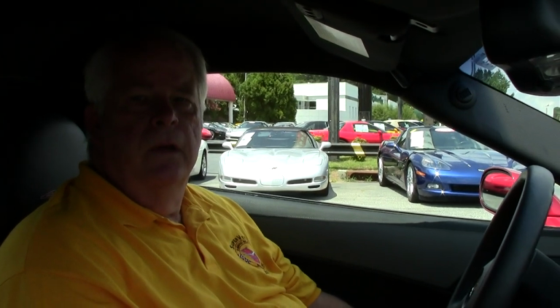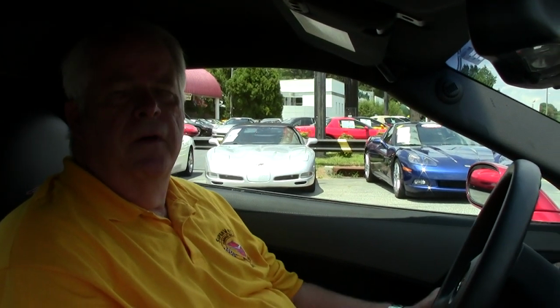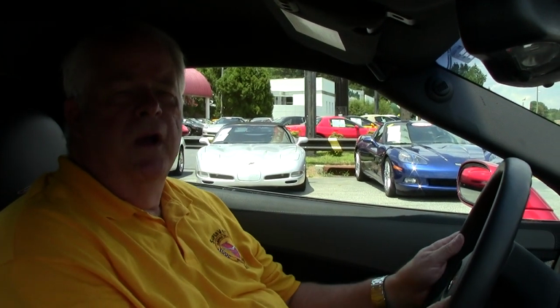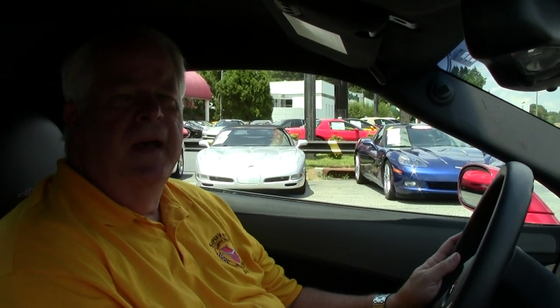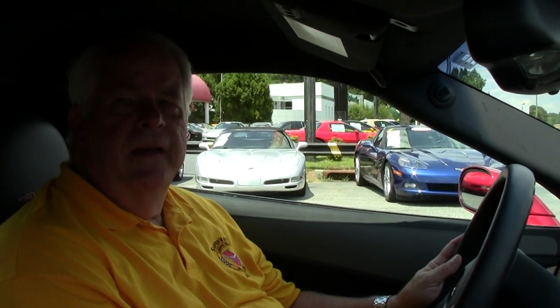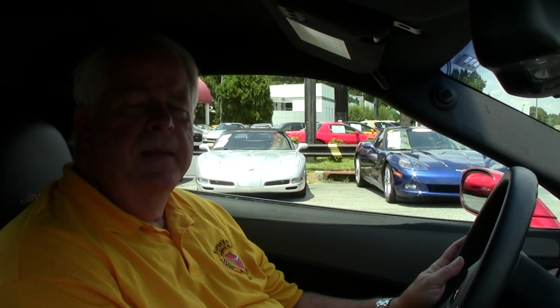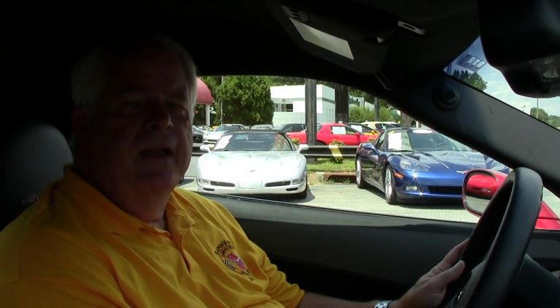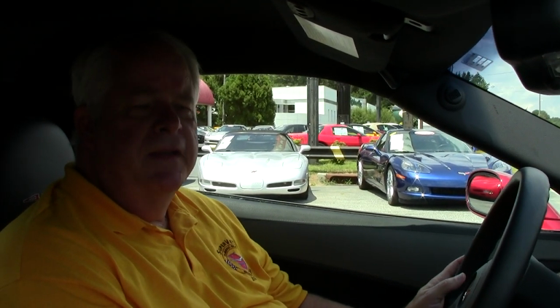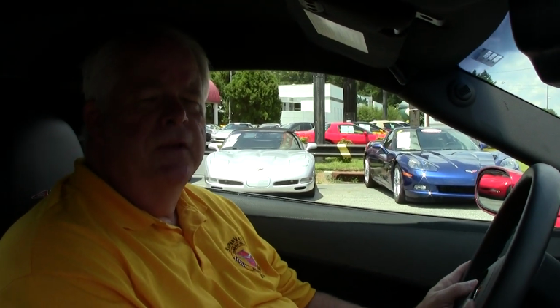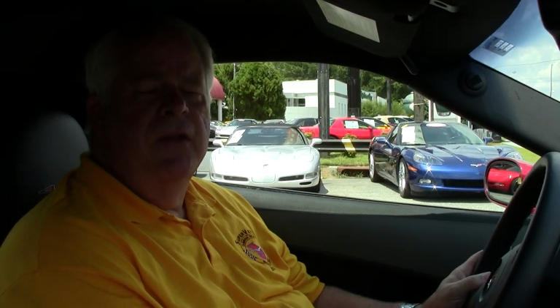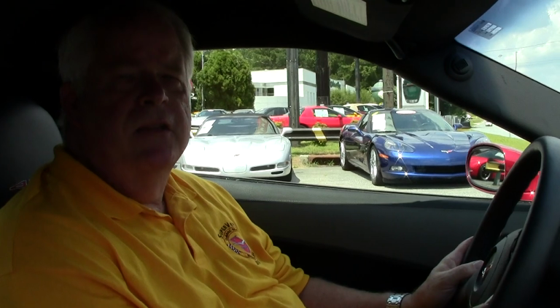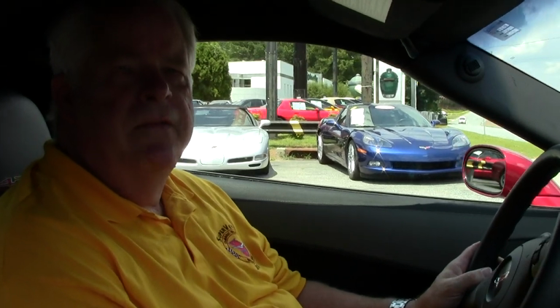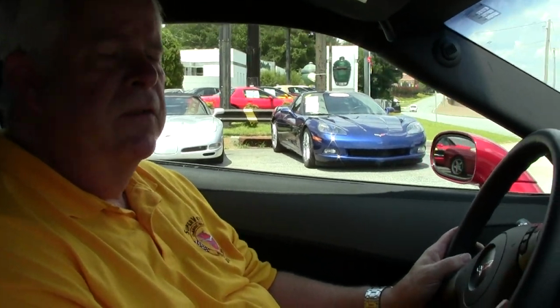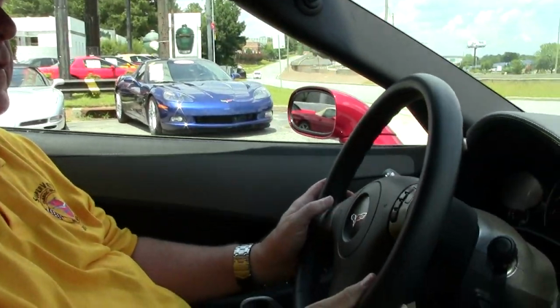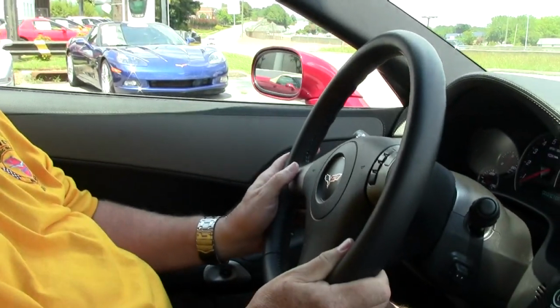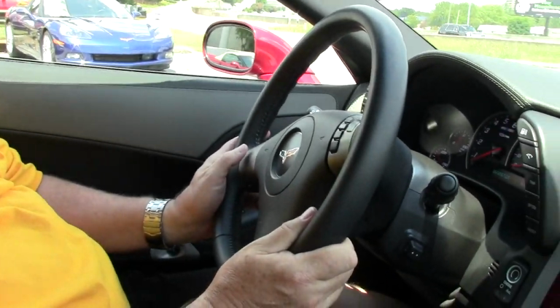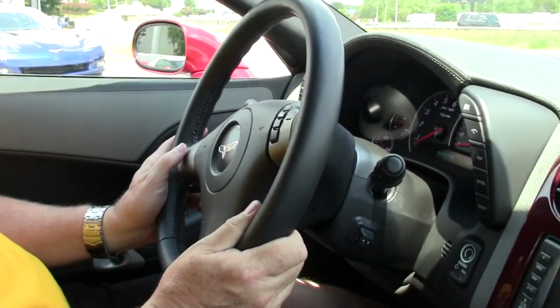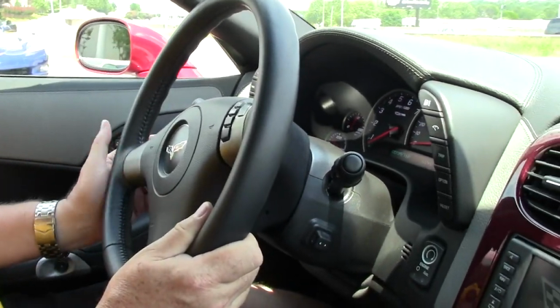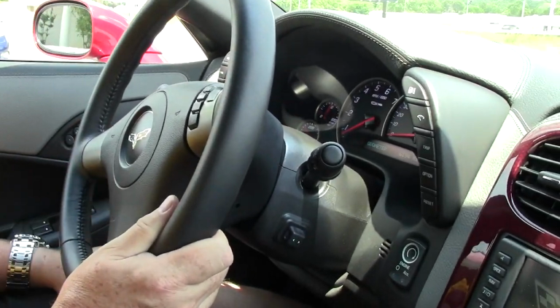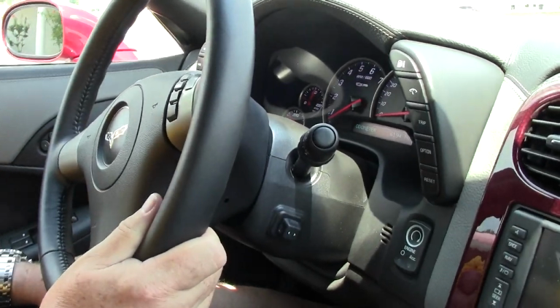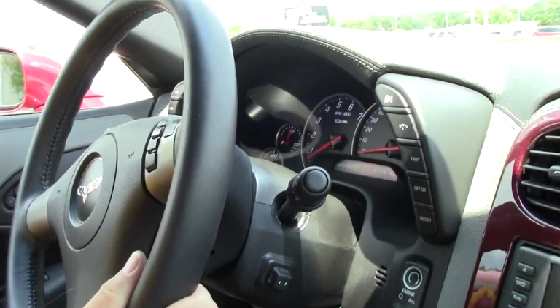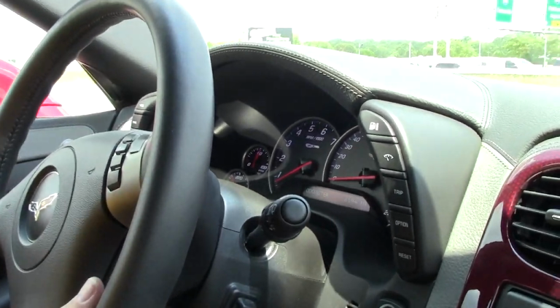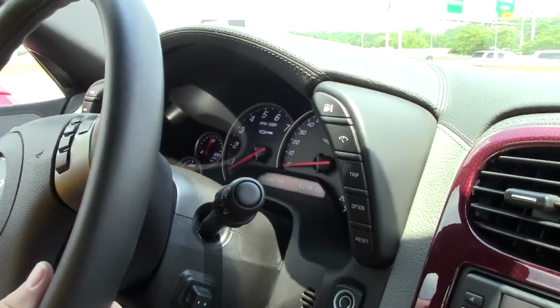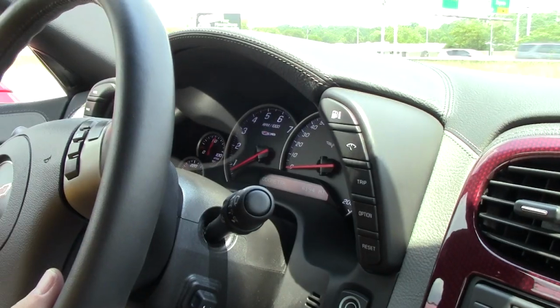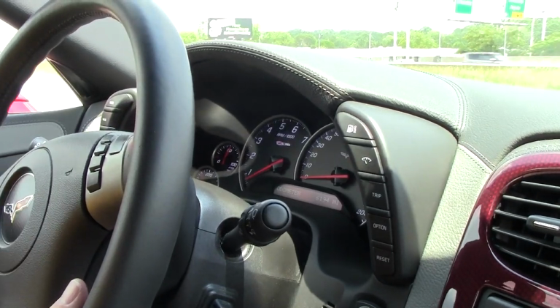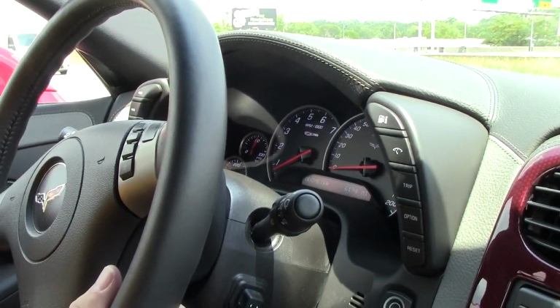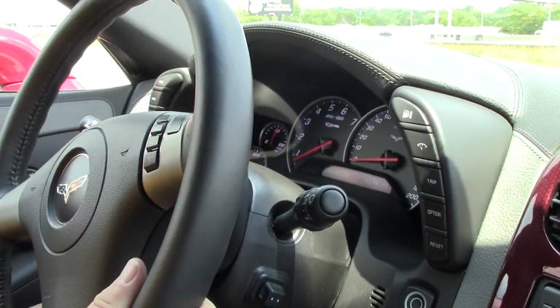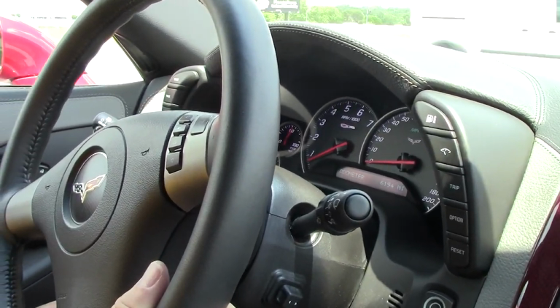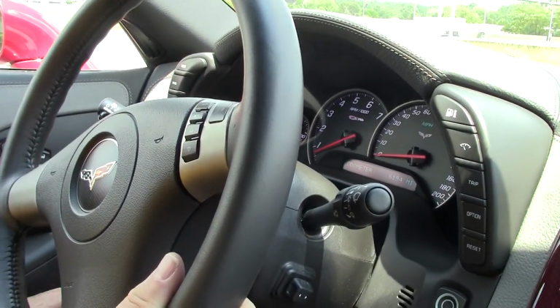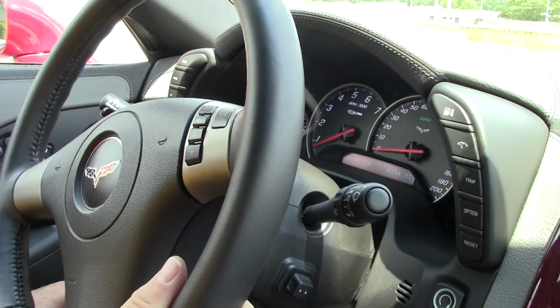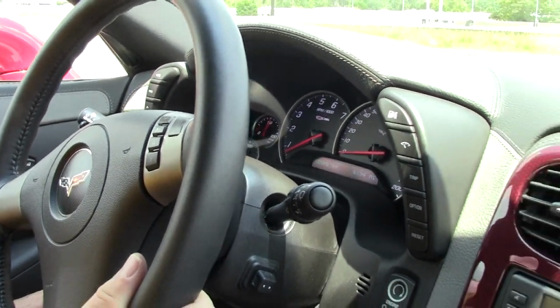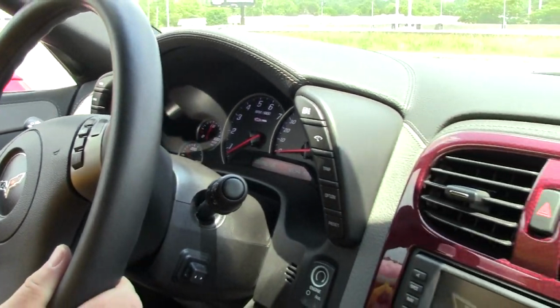Hello folks, welcome to Buy a Vet. My name is Rick Engel. Today I'm going to take you on a test drive in this 2008, absolutely wonderful looking, Wilcoxie 427 Limited Edition Z06.